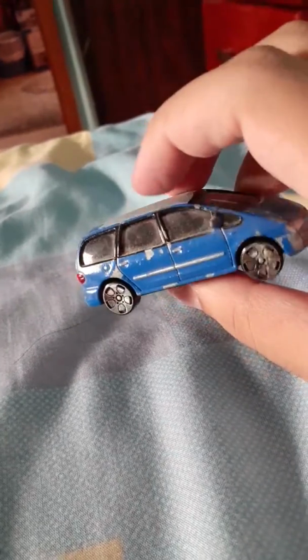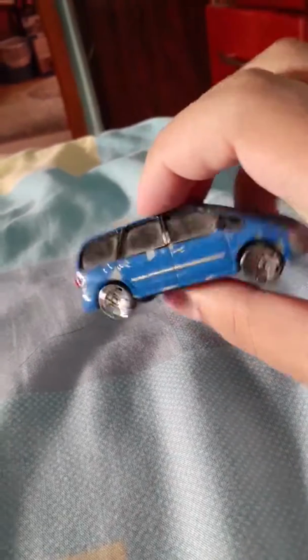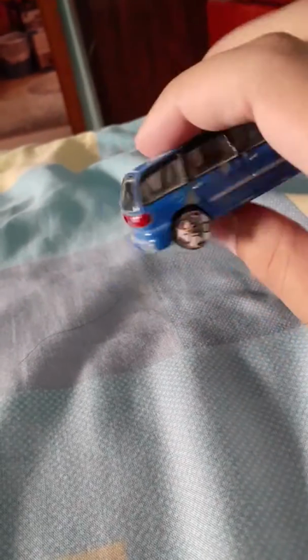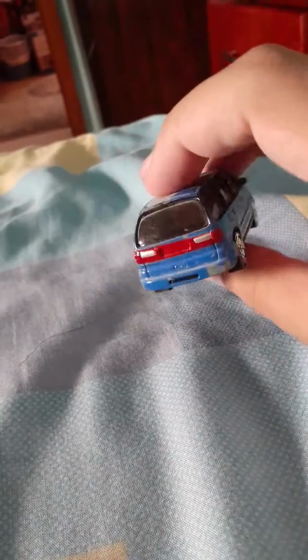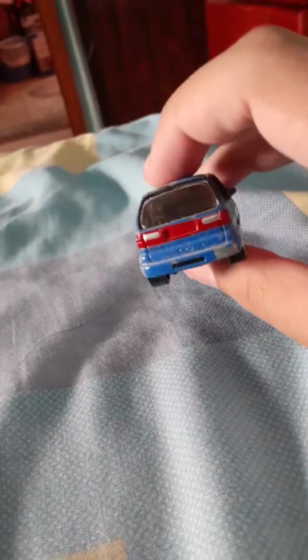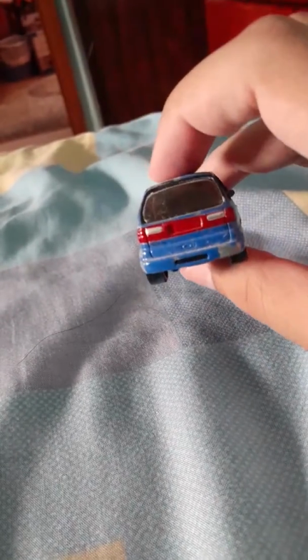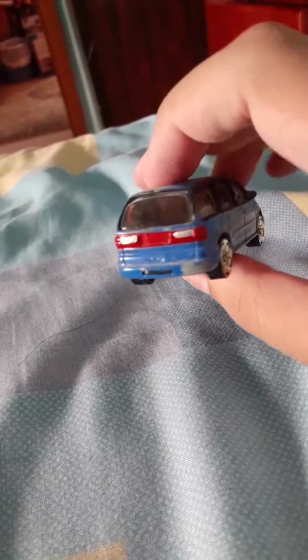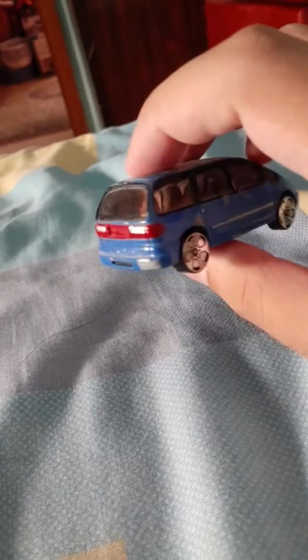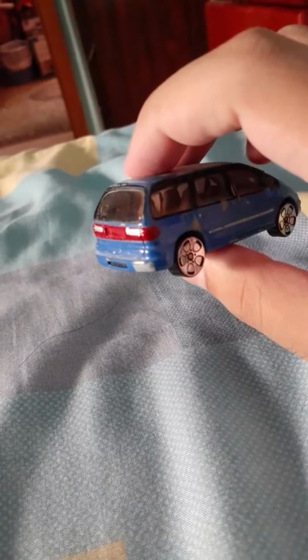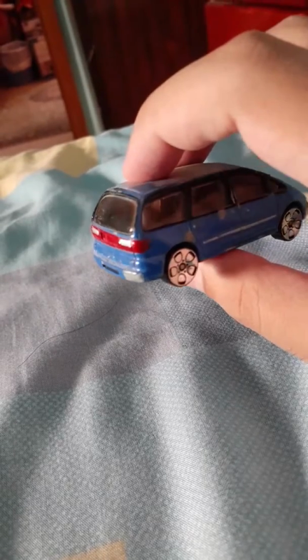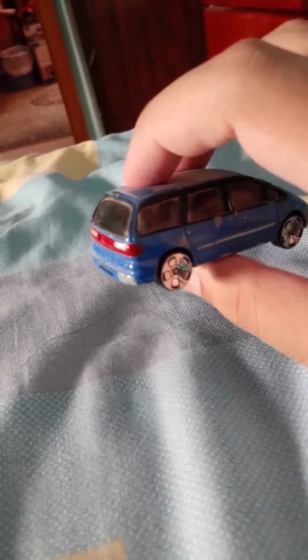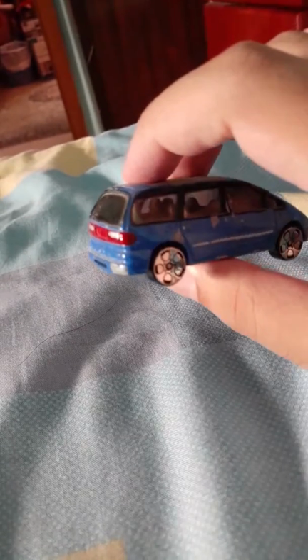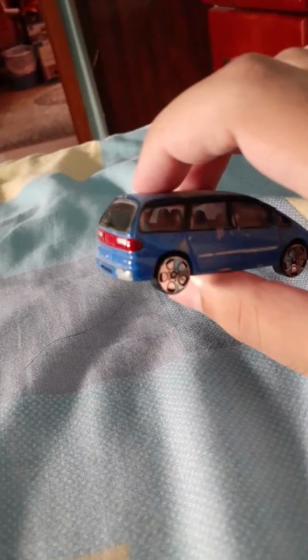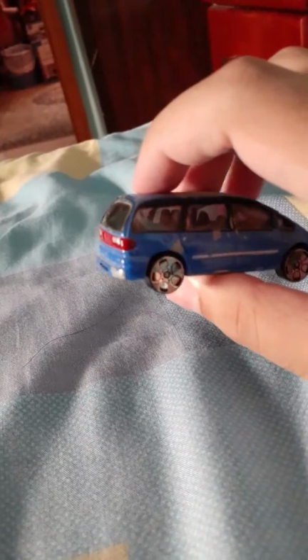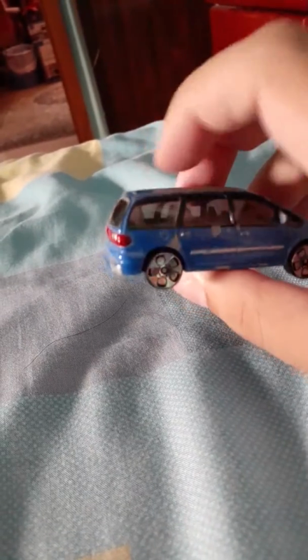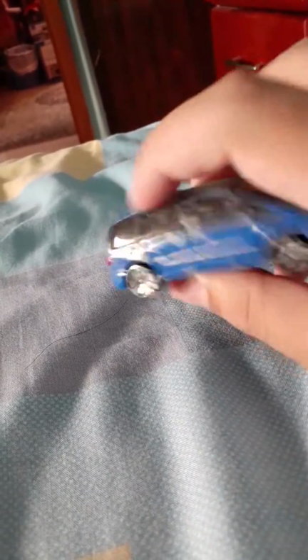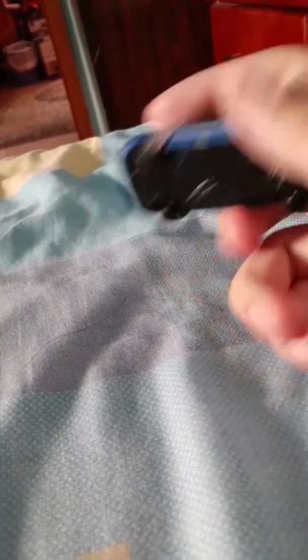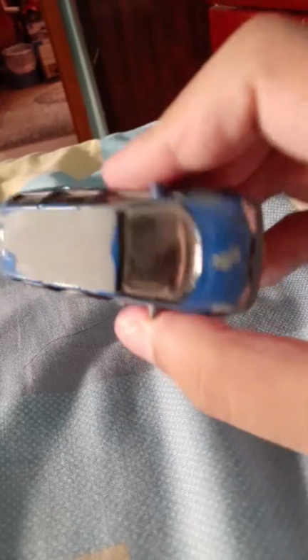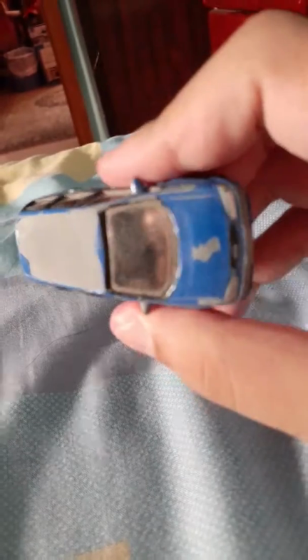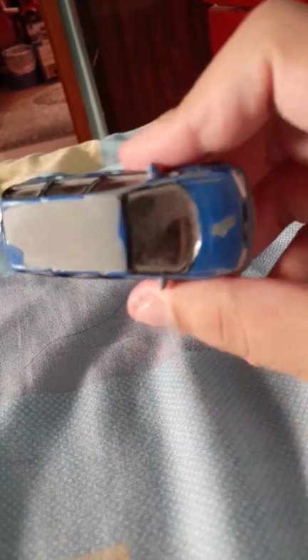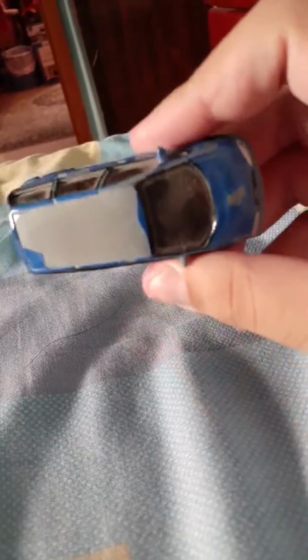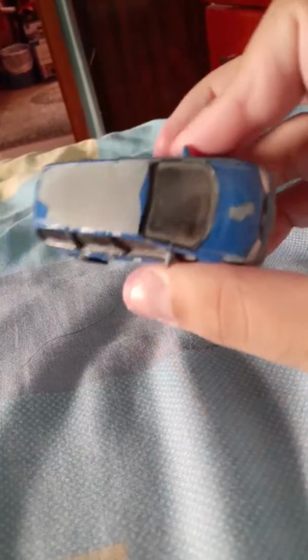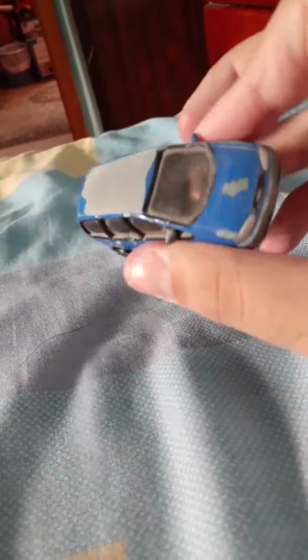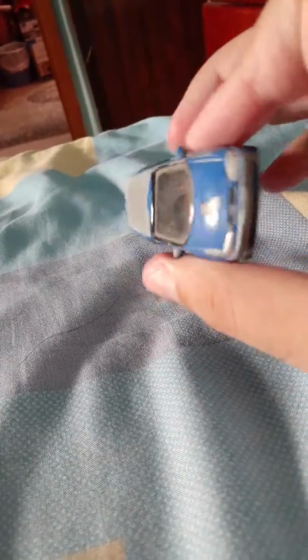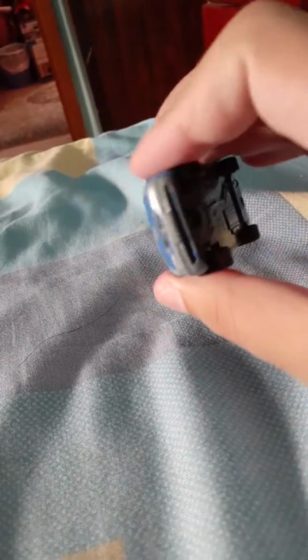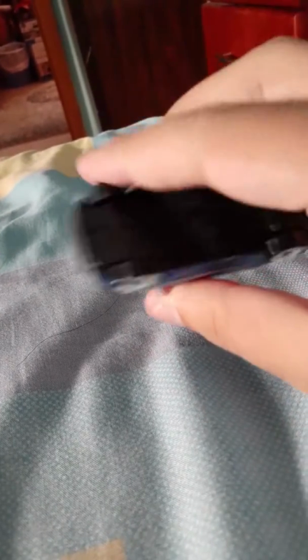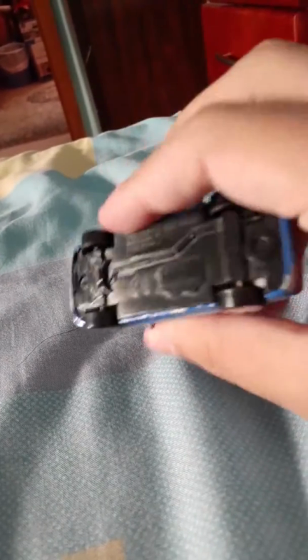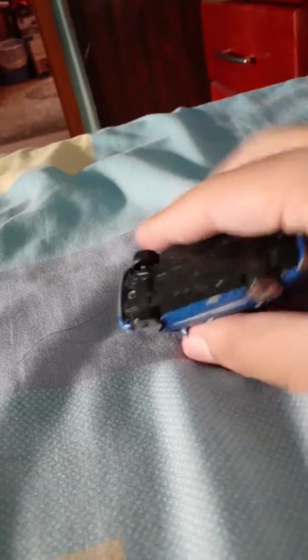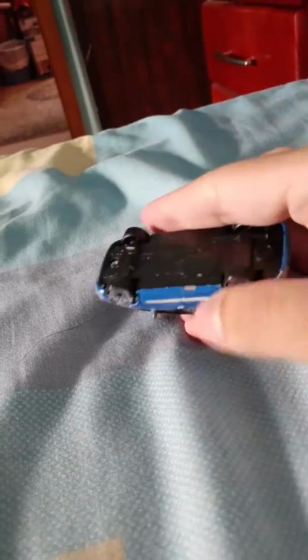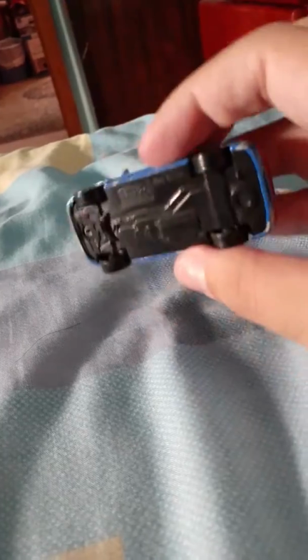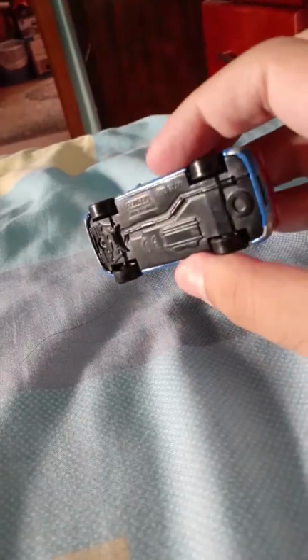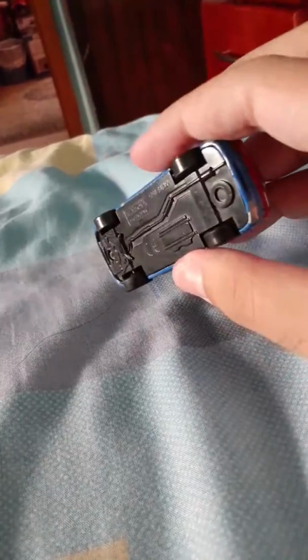It's a seven seater. The steering wheel of this car is on the left. This is a Ford, and I like the Ford Galaxy as well.